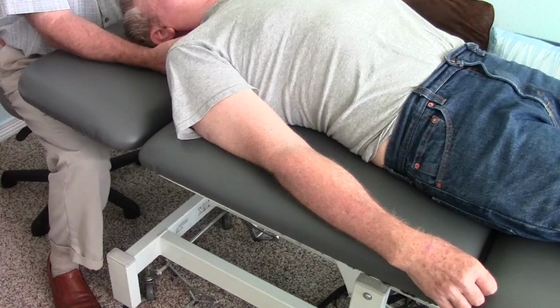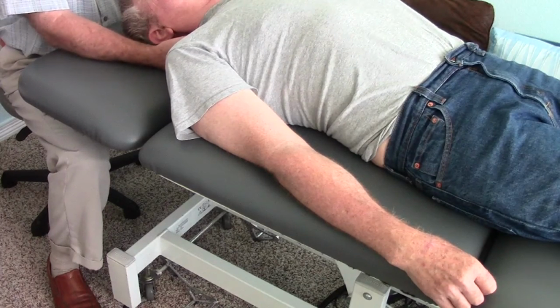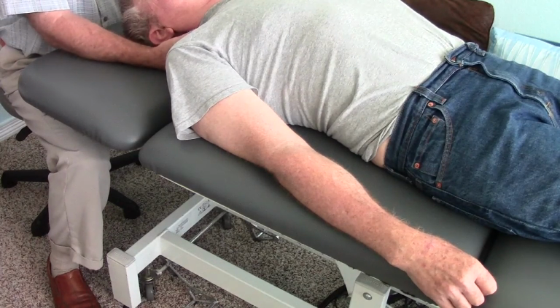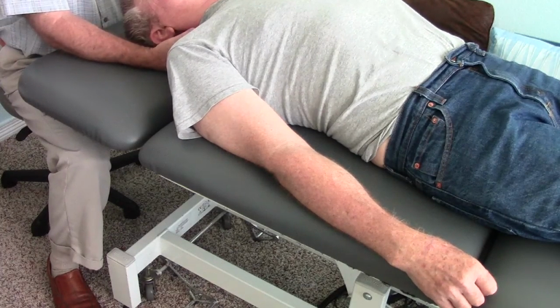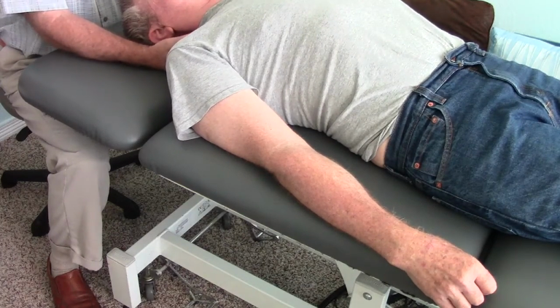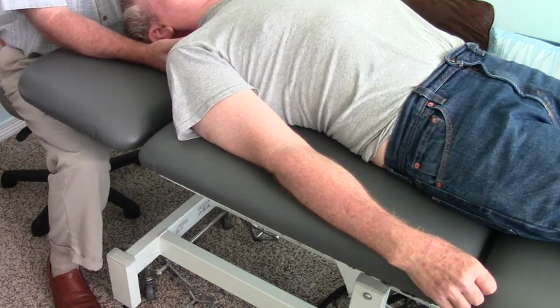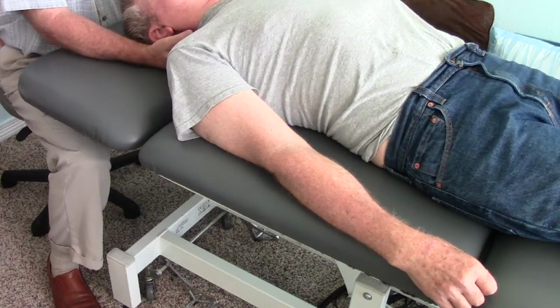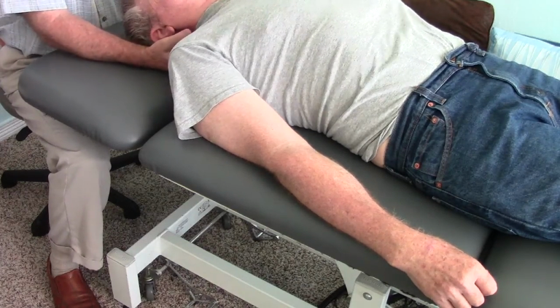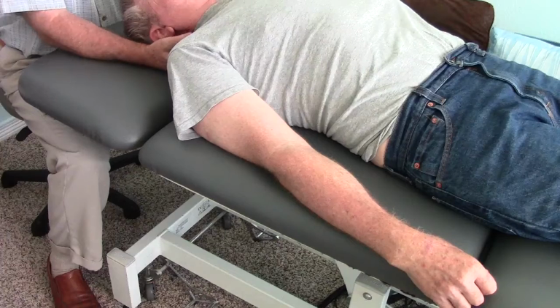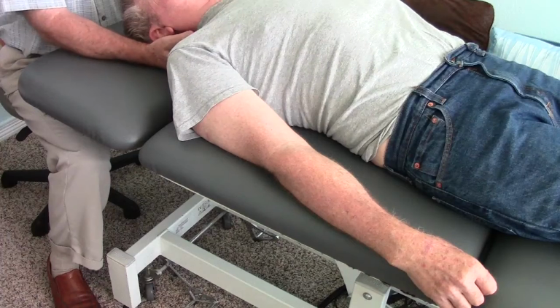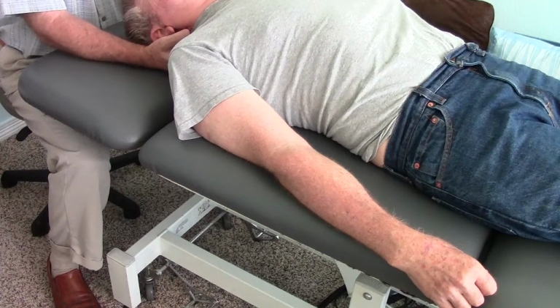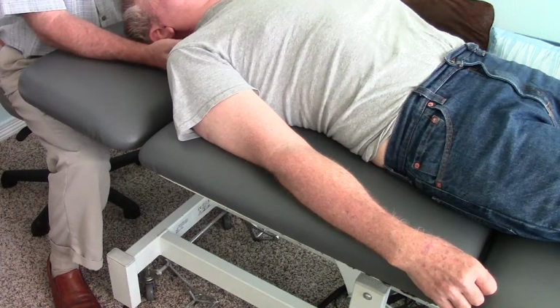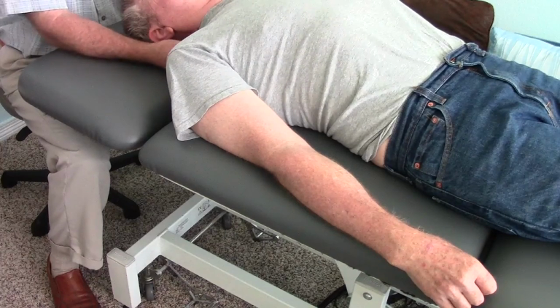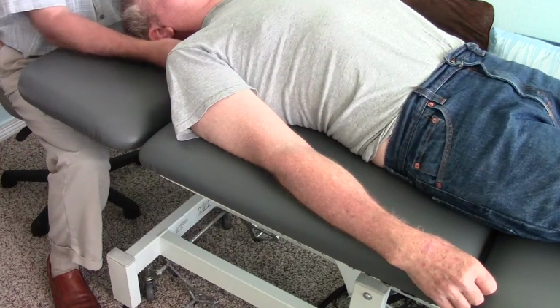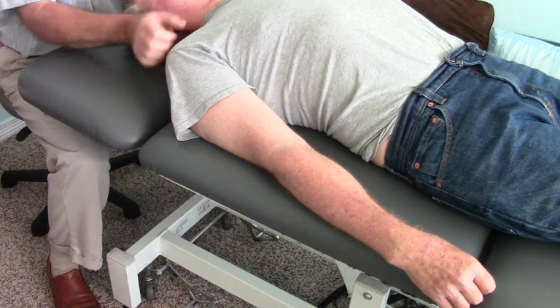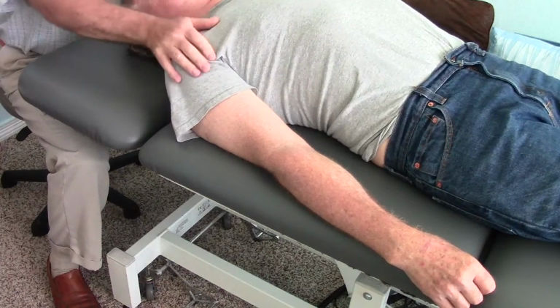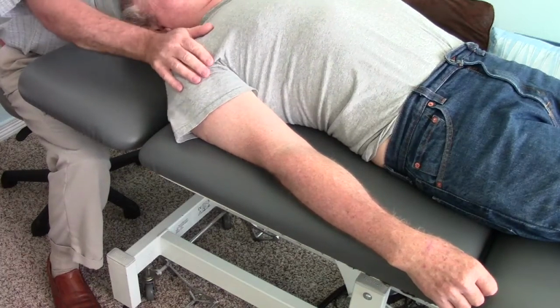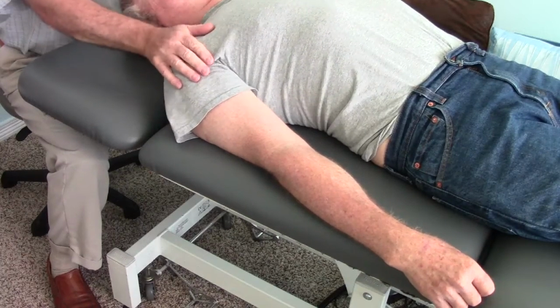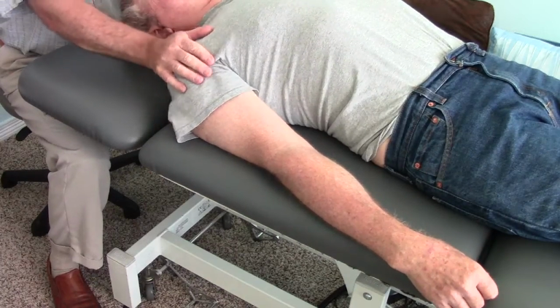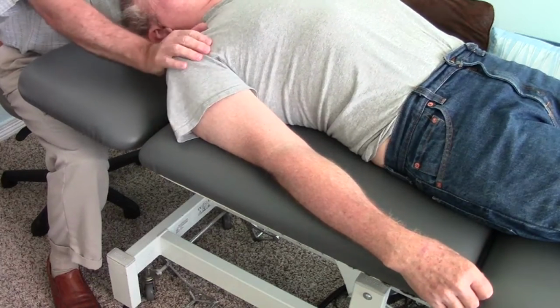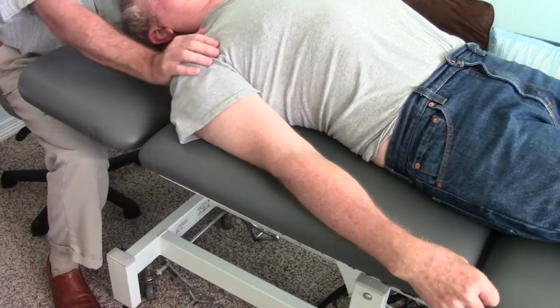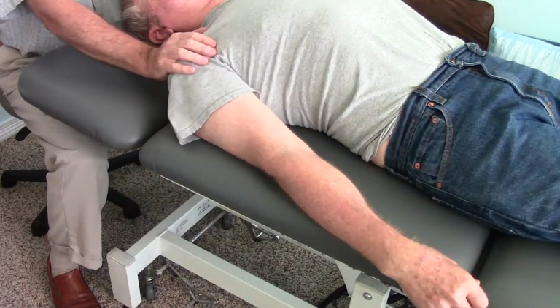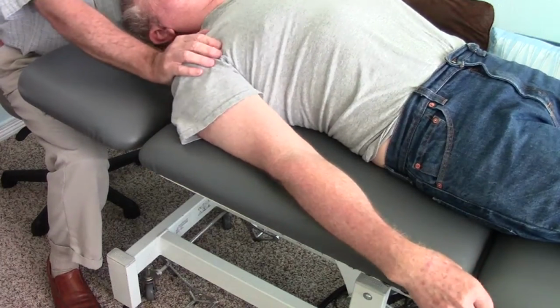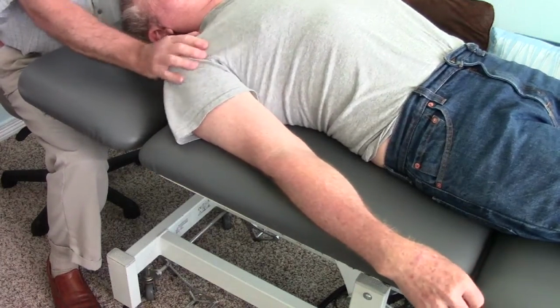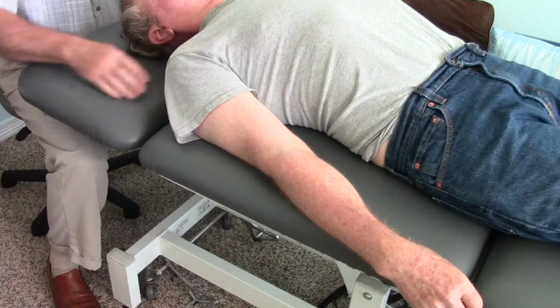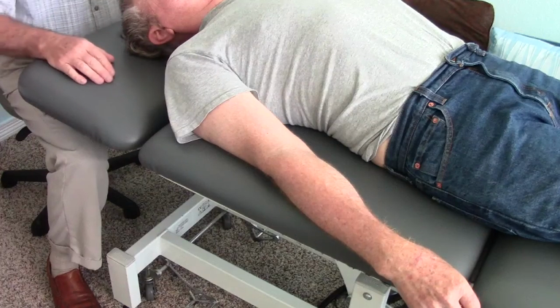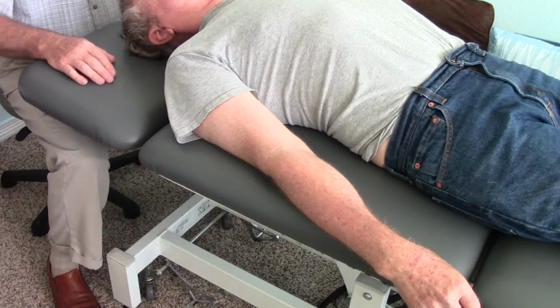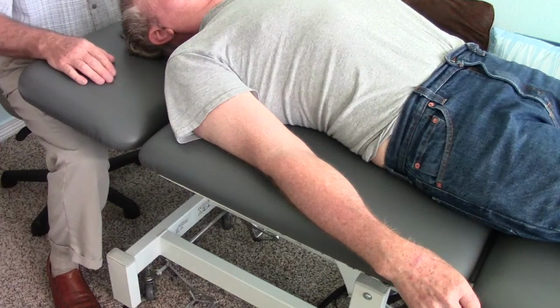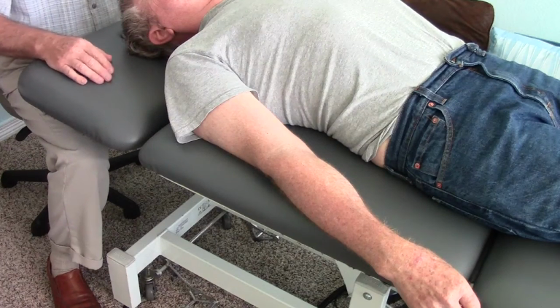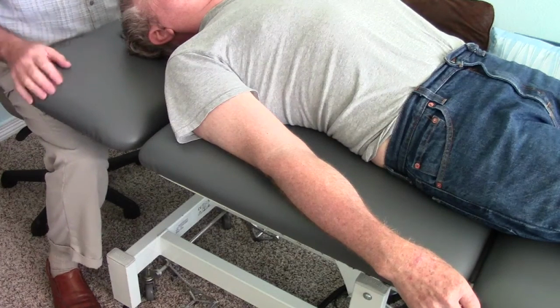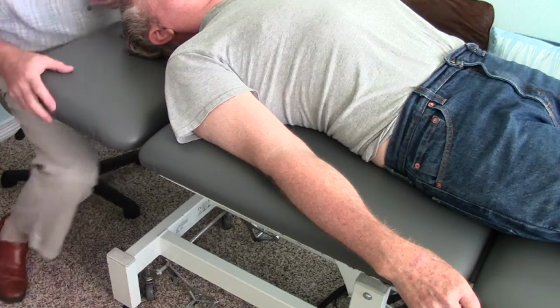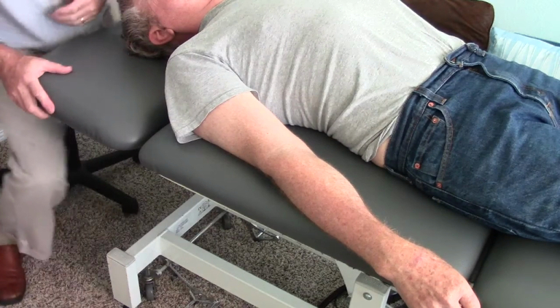I'm going to stop filming here. I just wanted to capture a couple of areas in the body that are quite rigid and see if we can change some of that. Thank you.